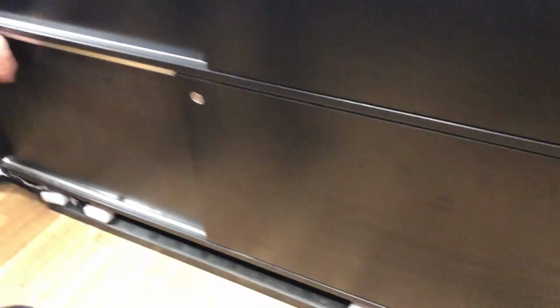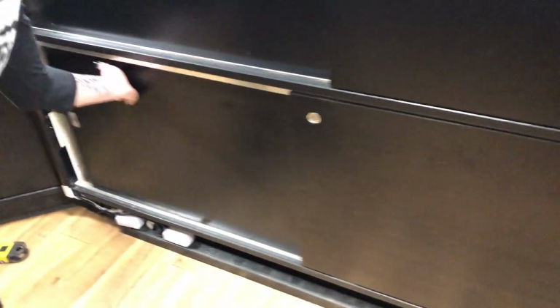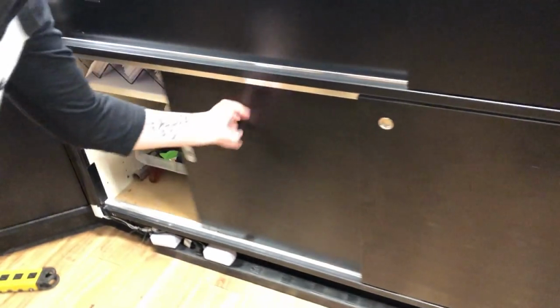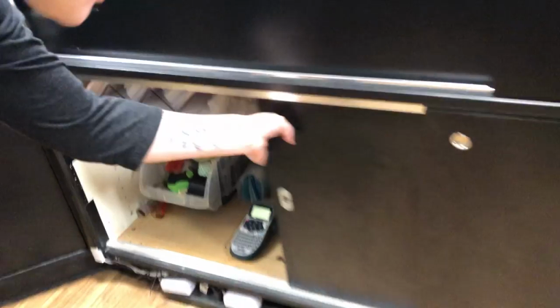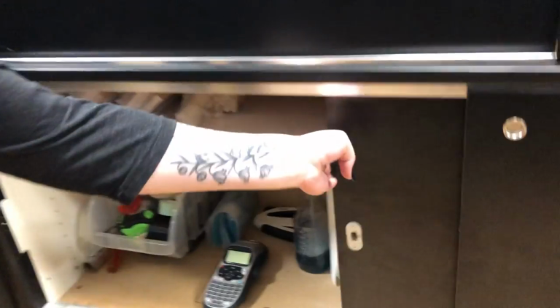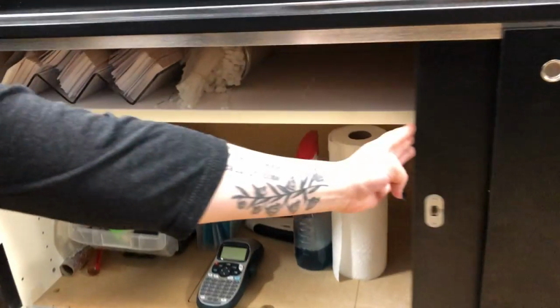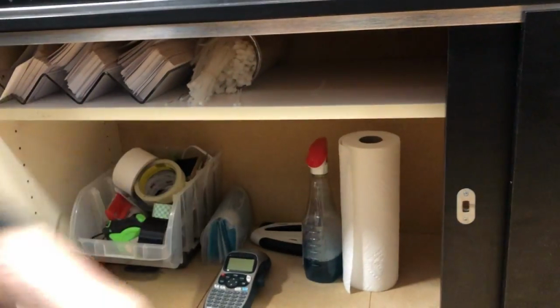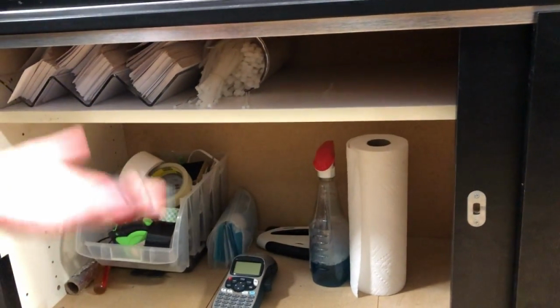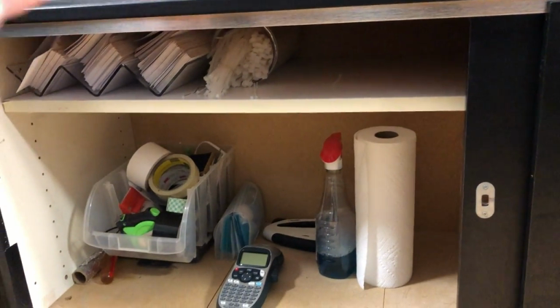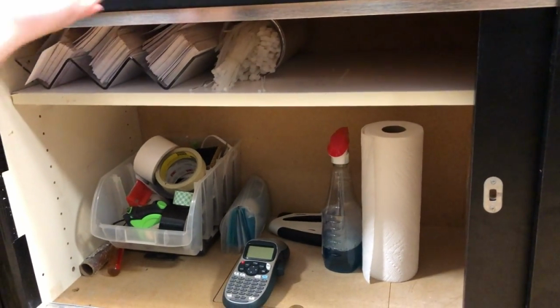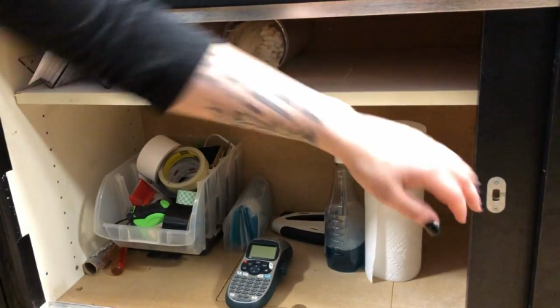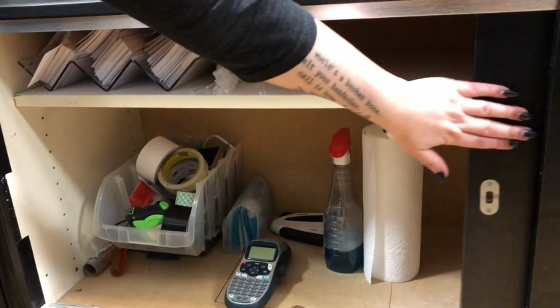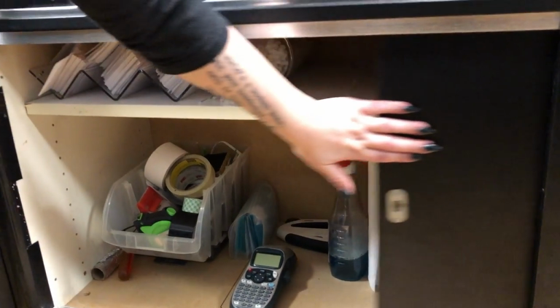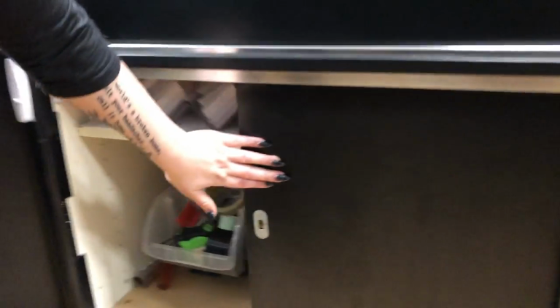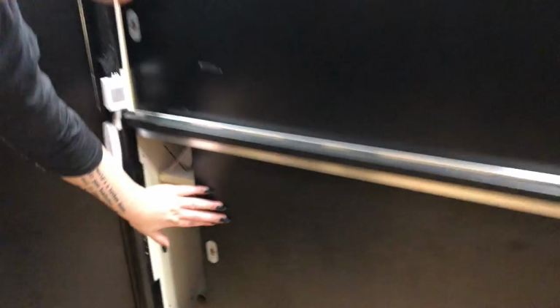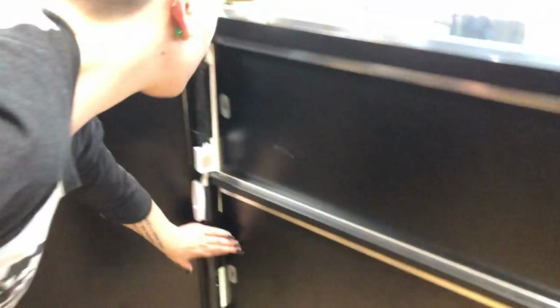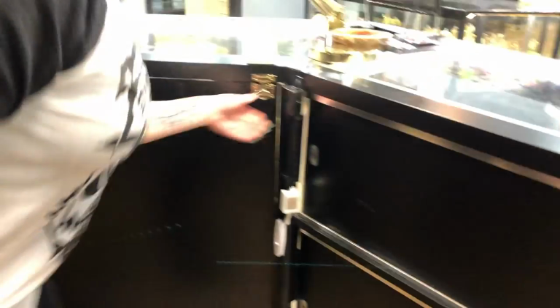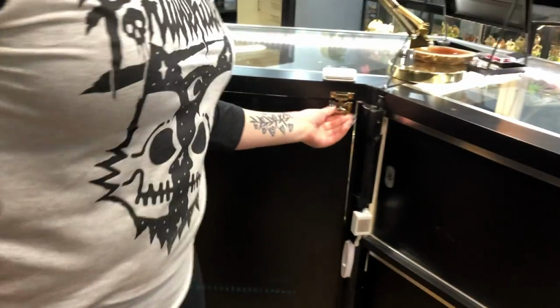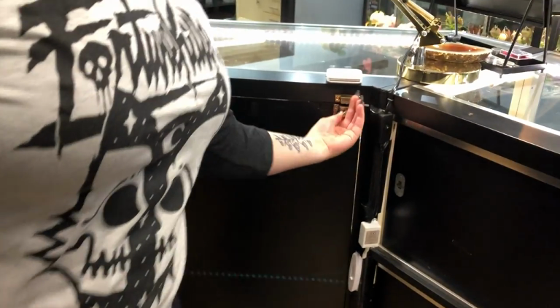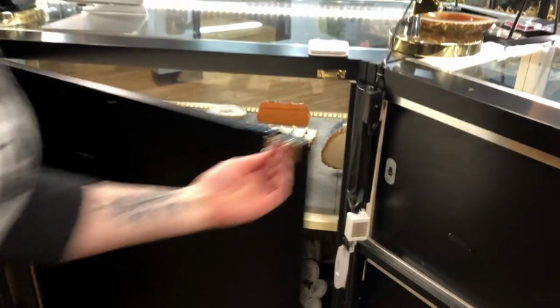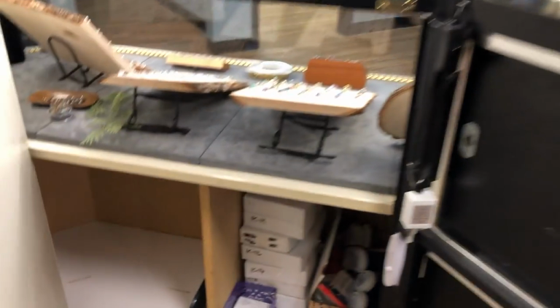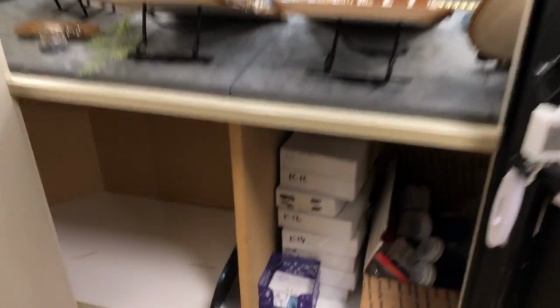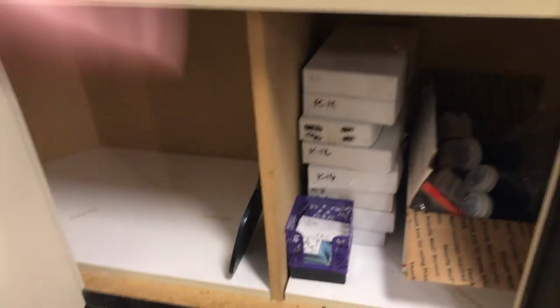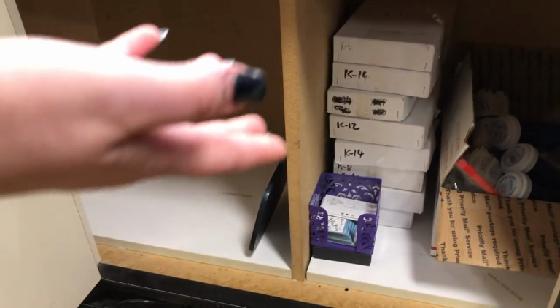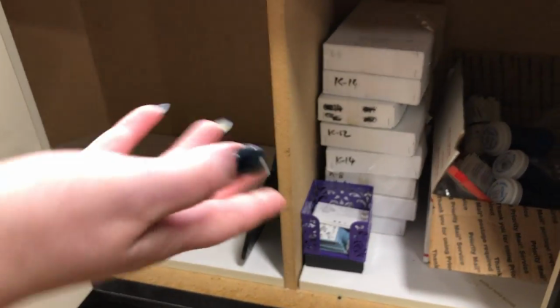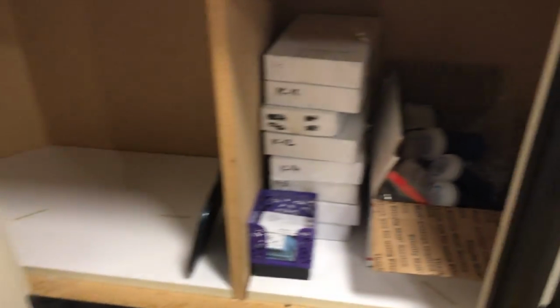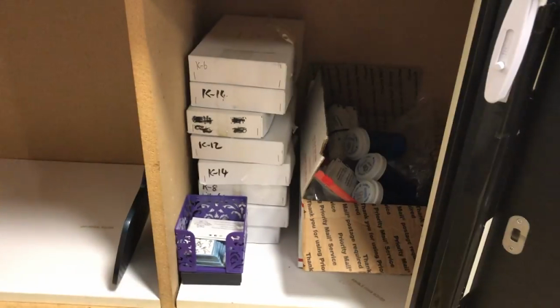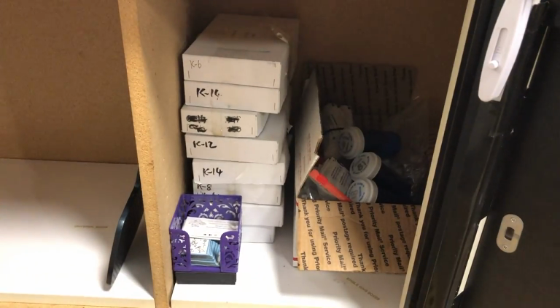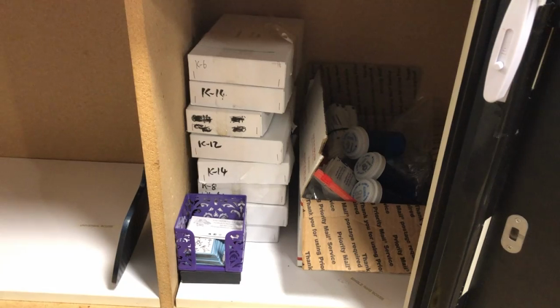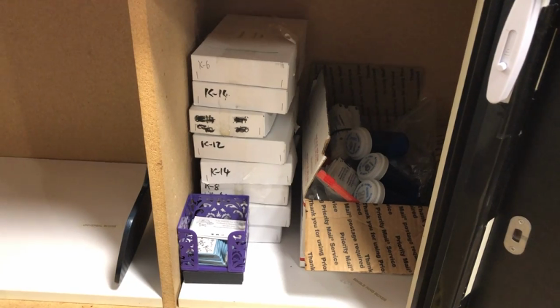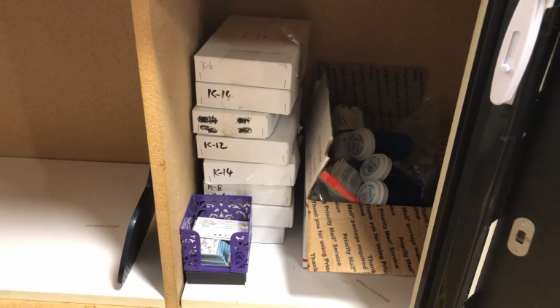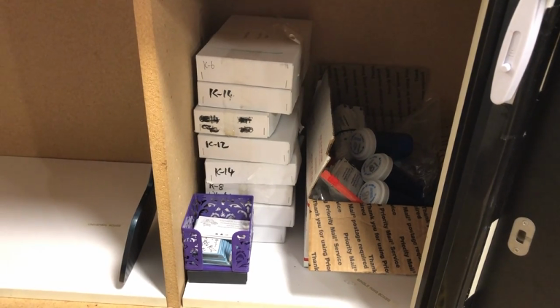Over under here we've just got some storage — cleaning supplies, tape, everyday stuff. Then under here we've got needle overstock. This just stays here before it is sterilized and packaged.